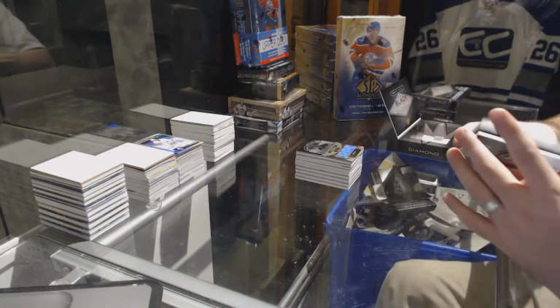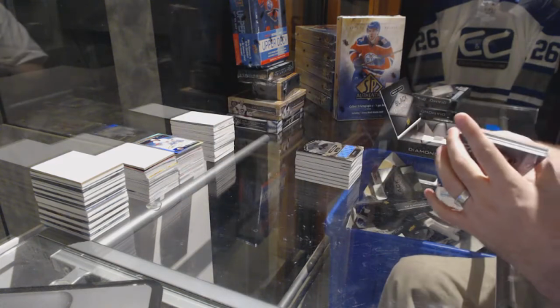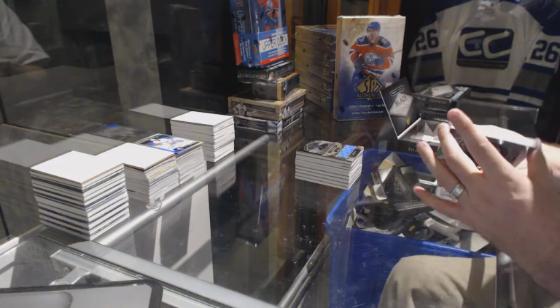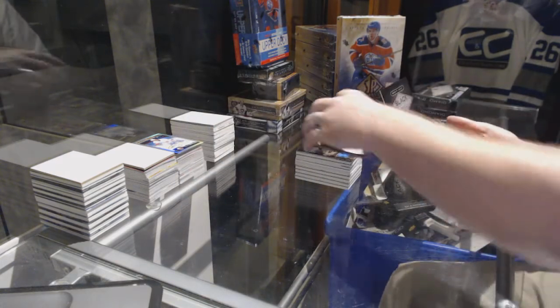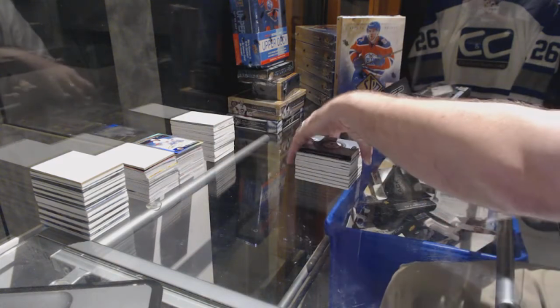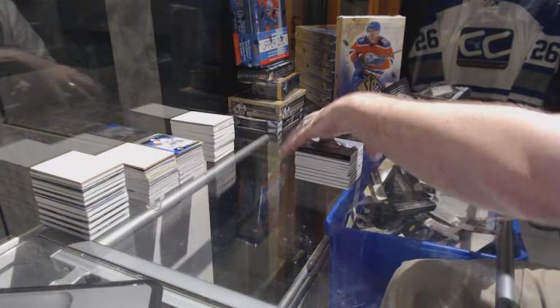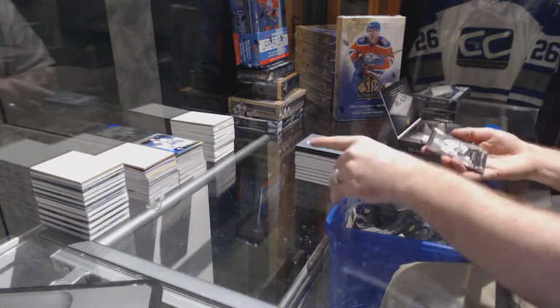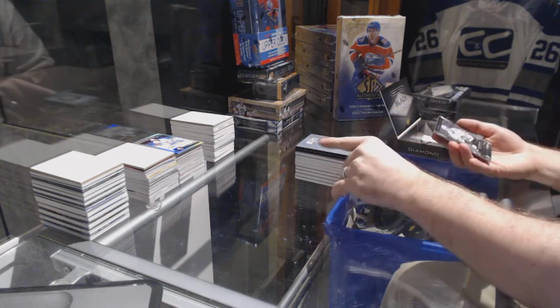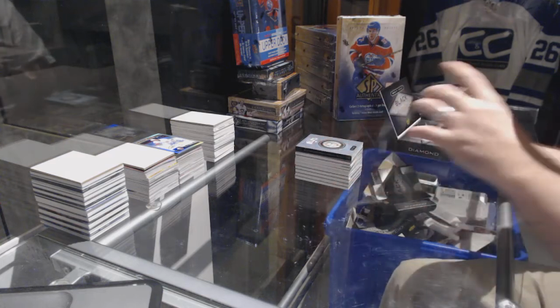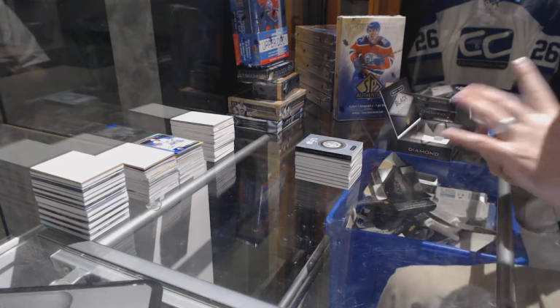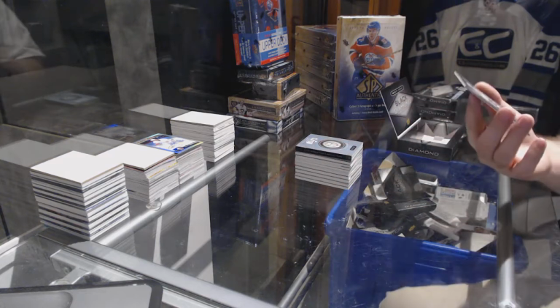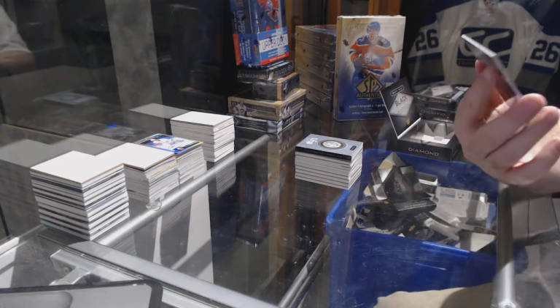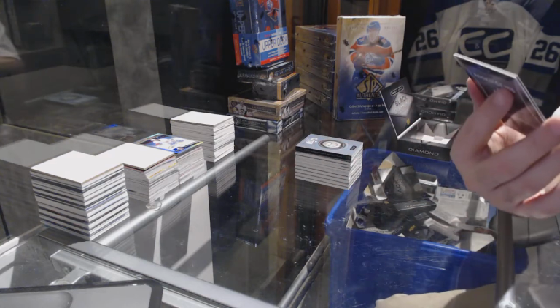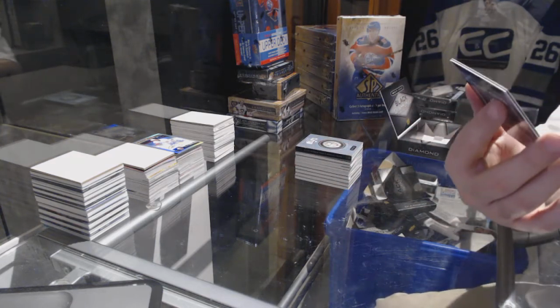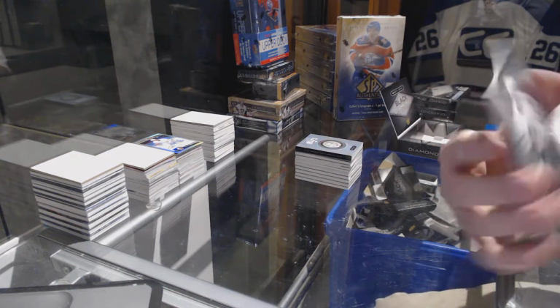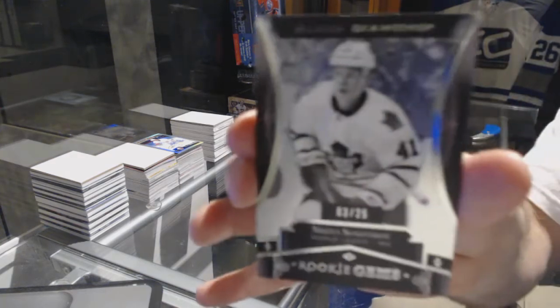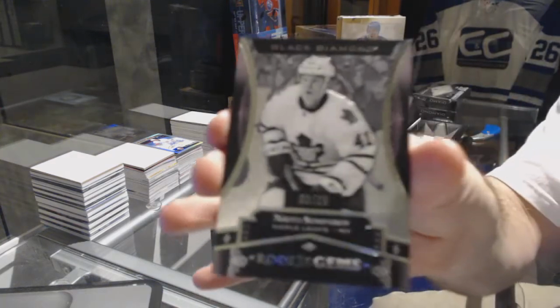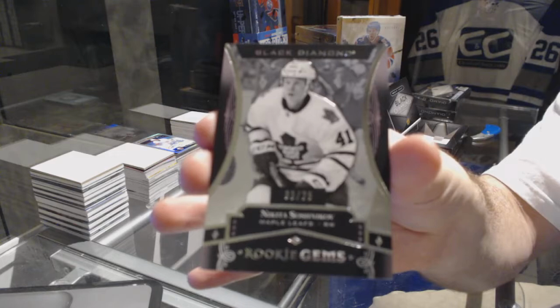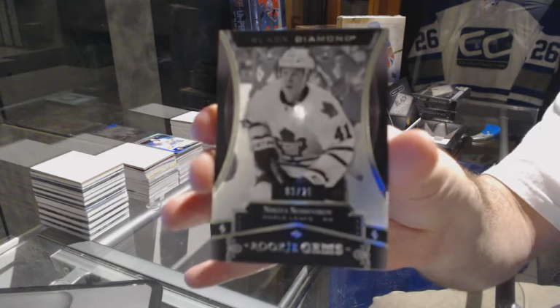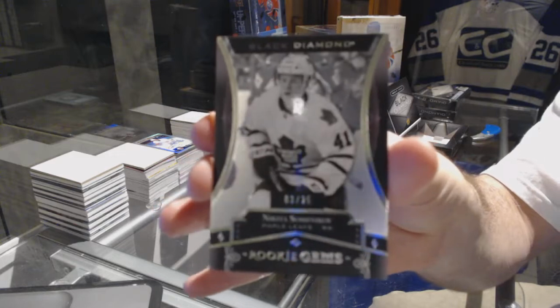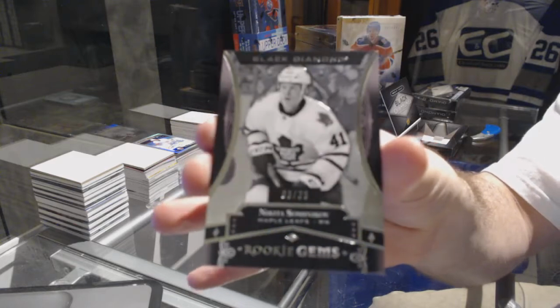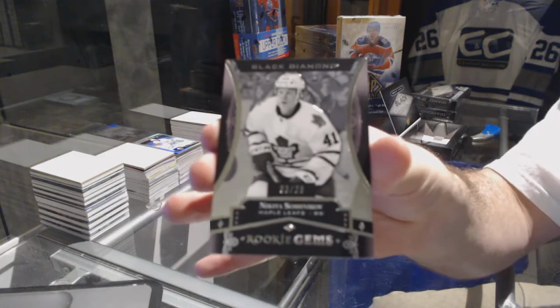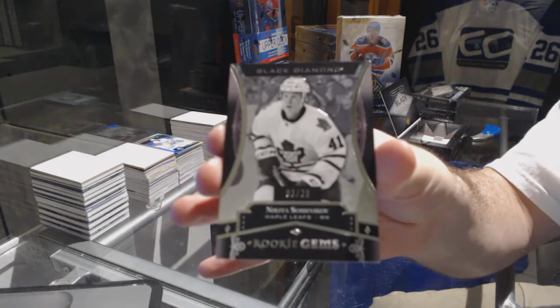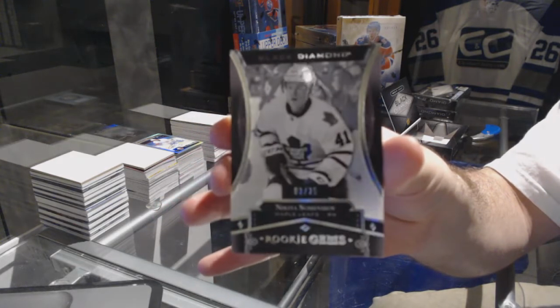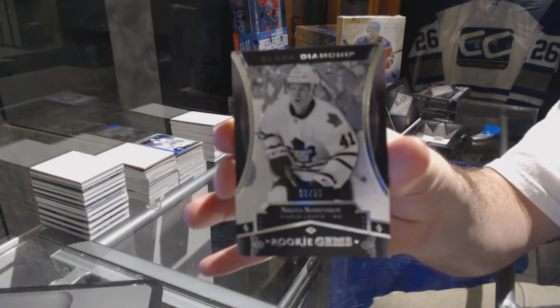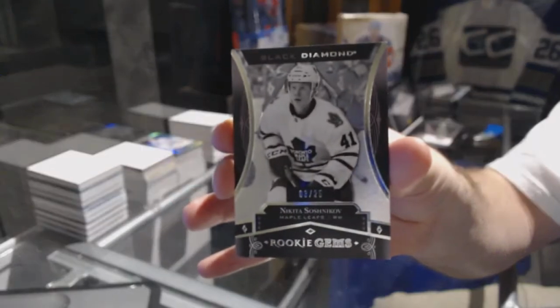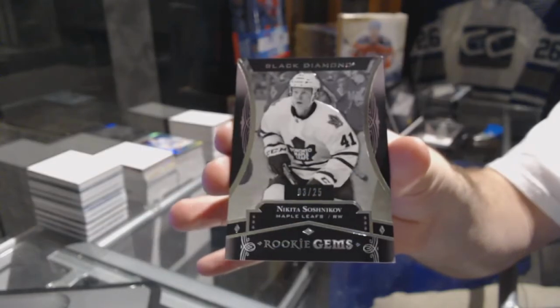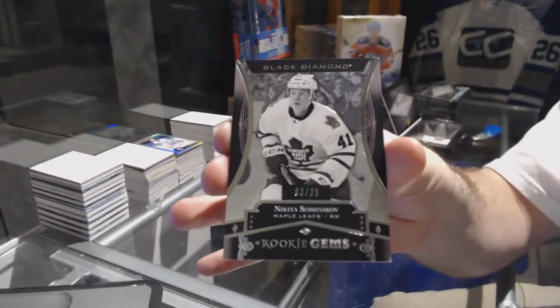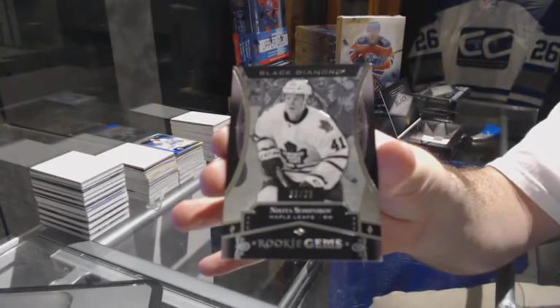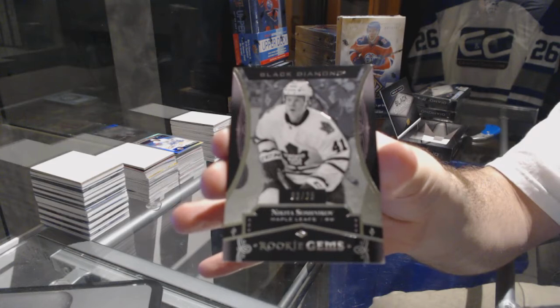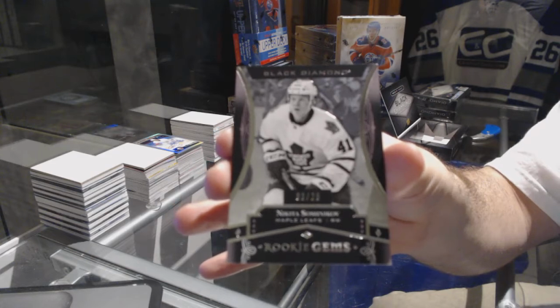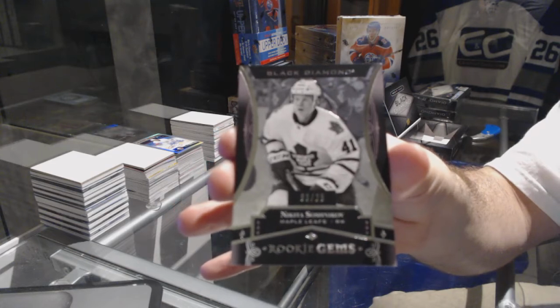And we've got number to 25 — pure black rookie gems for the Maple Leafs: Nikita Soshnikov.